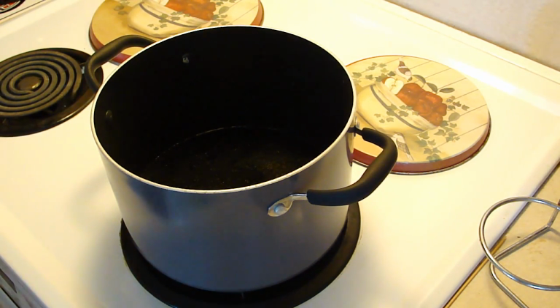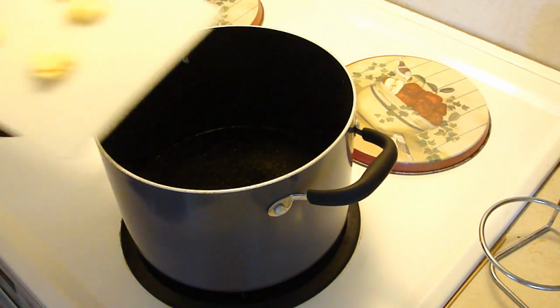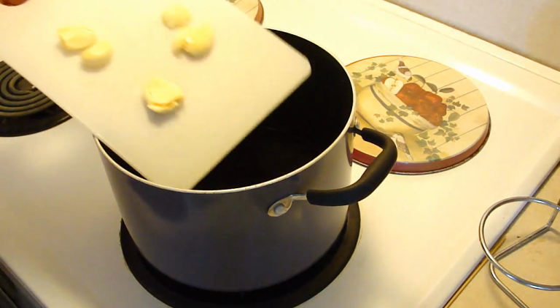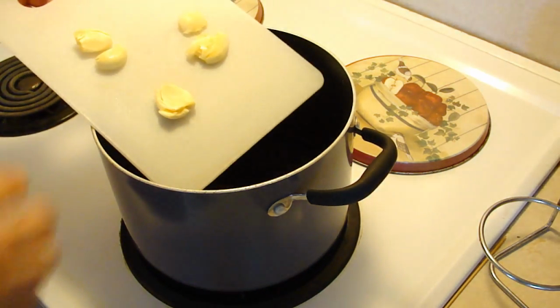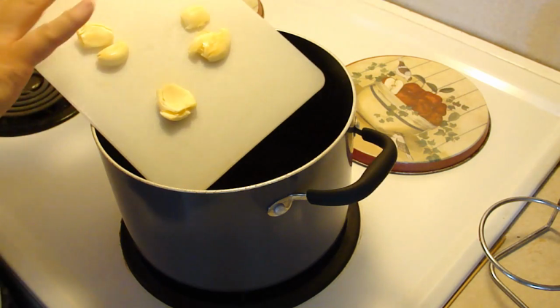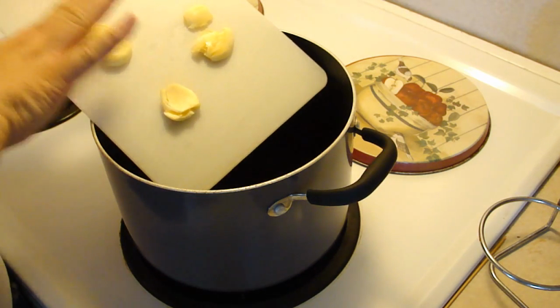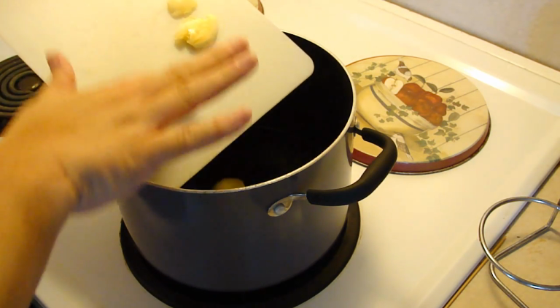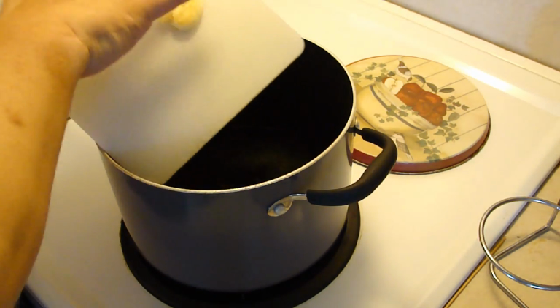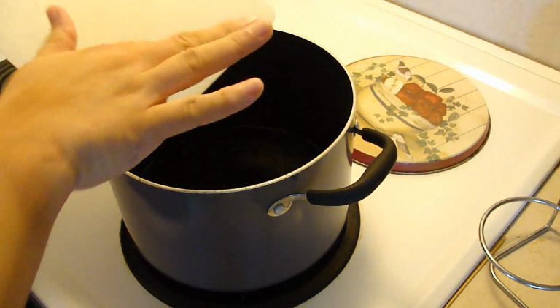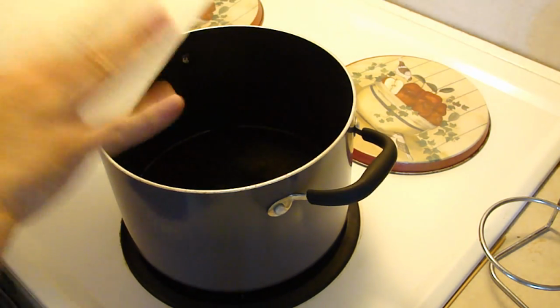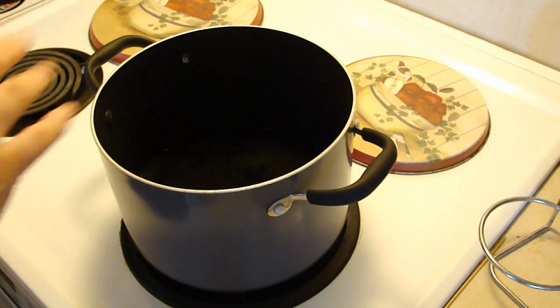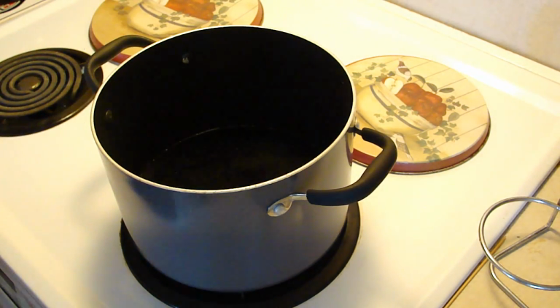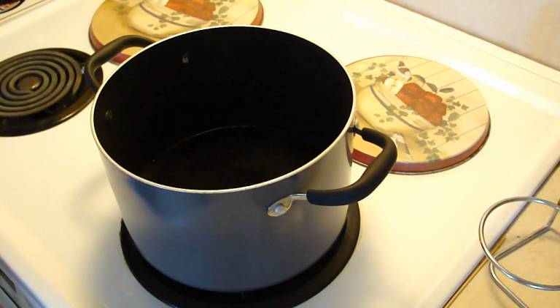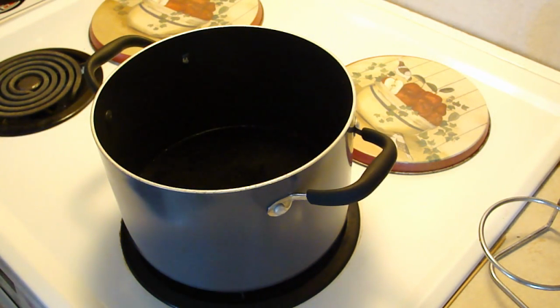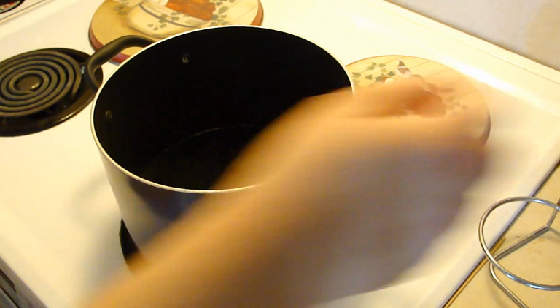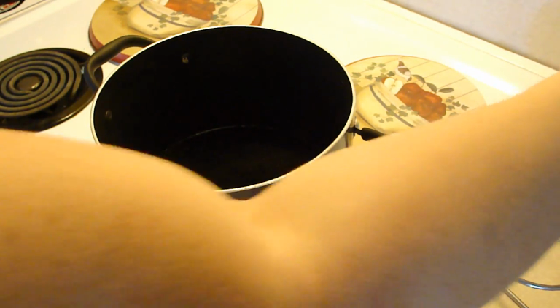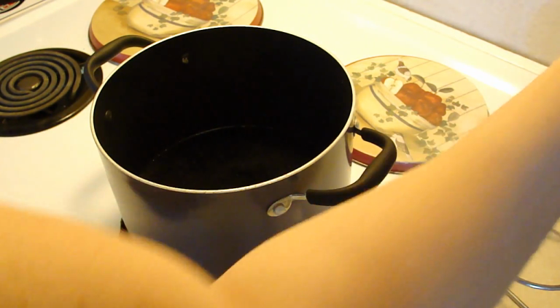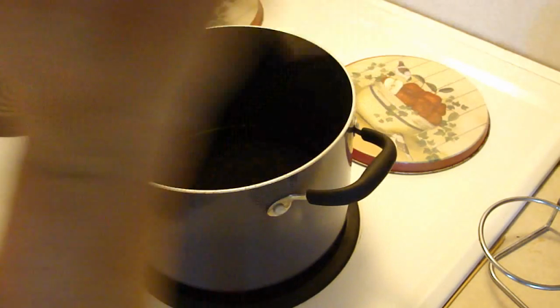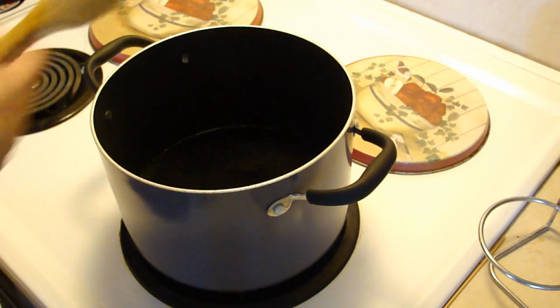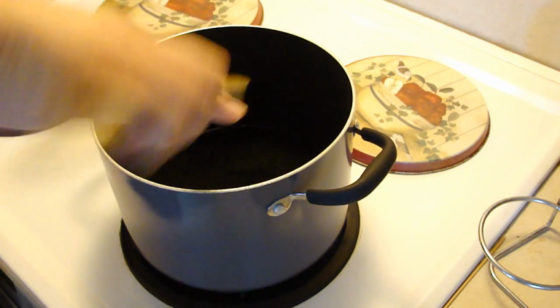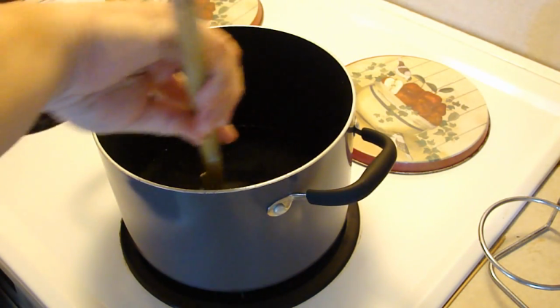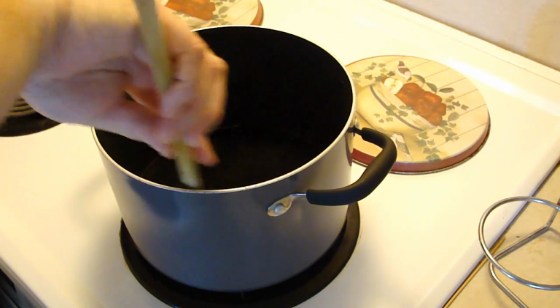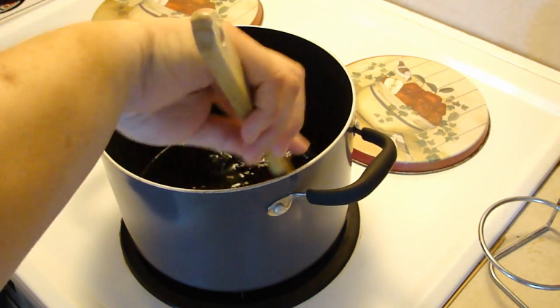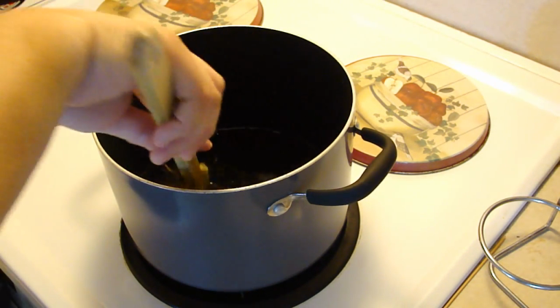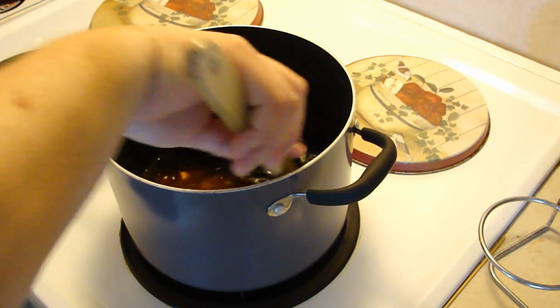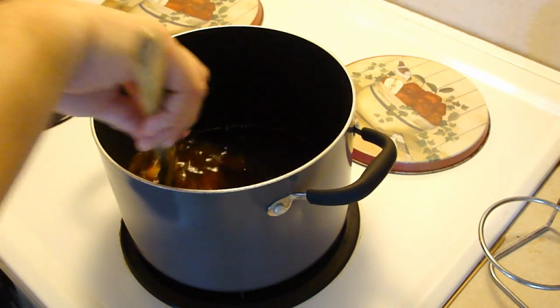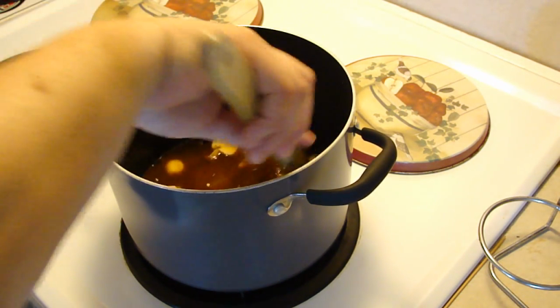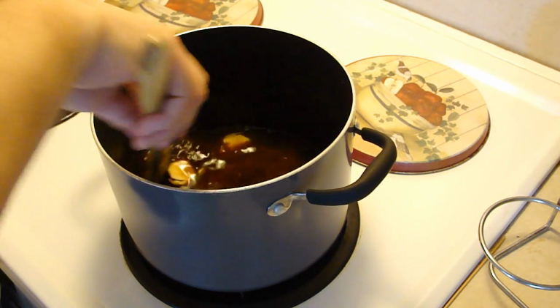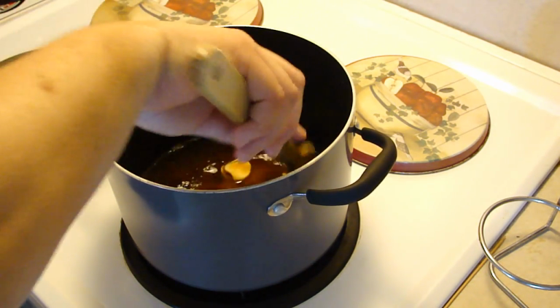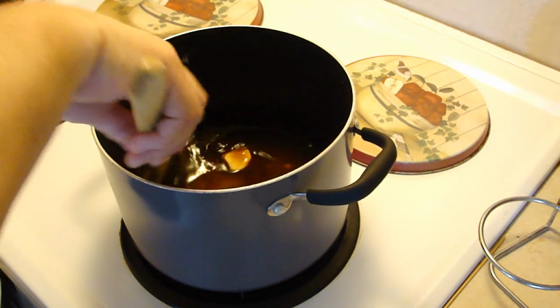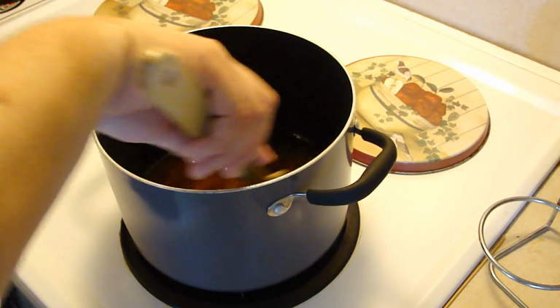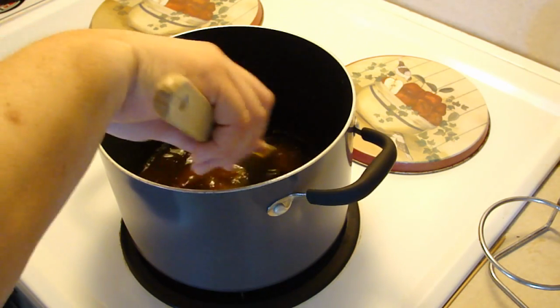And two cloves of smashed garlic — and yes, I do know how to count. It is just that I prefer more. More is more.